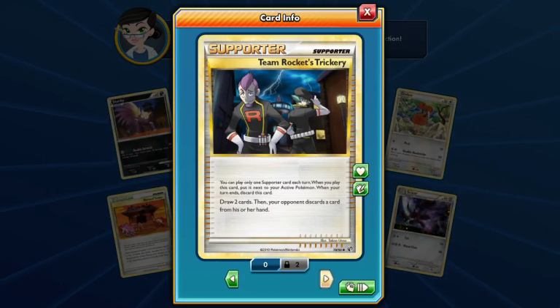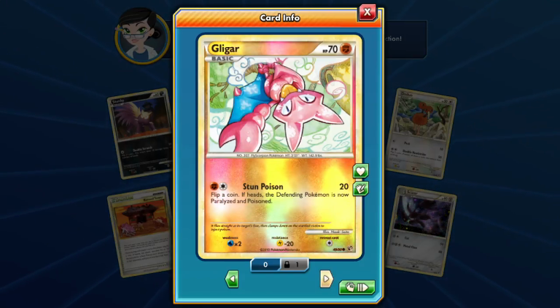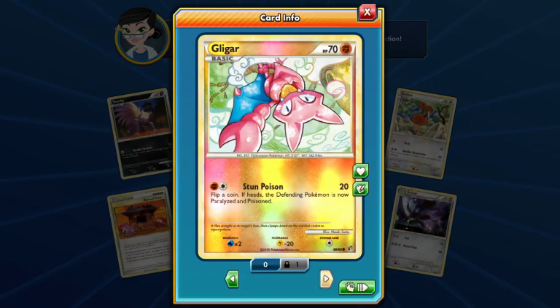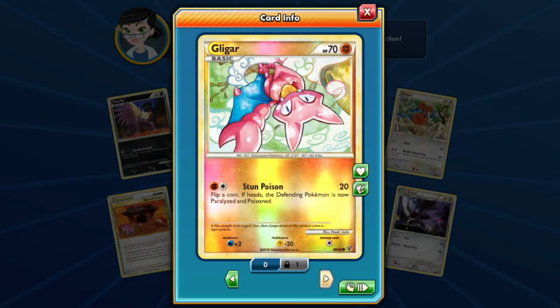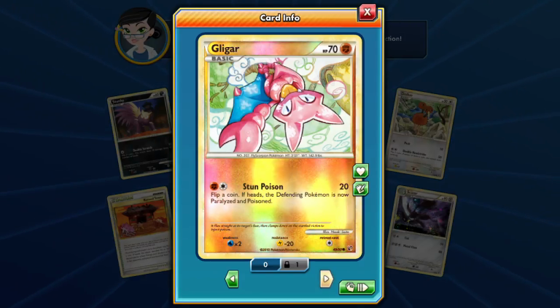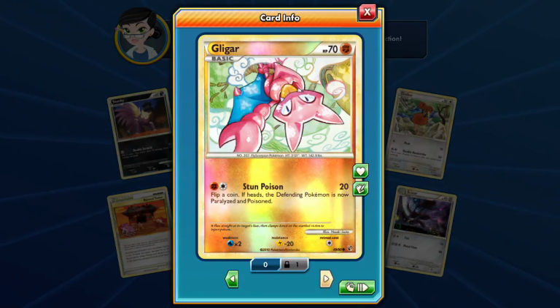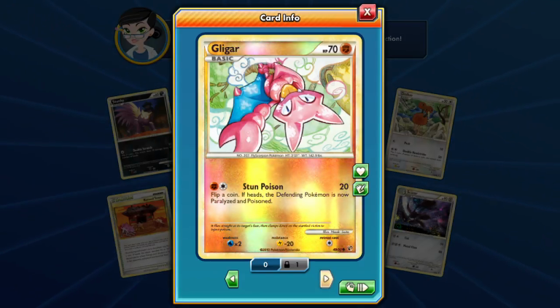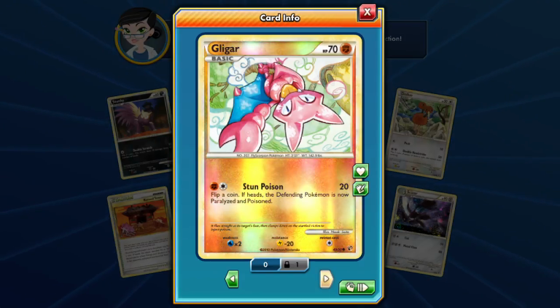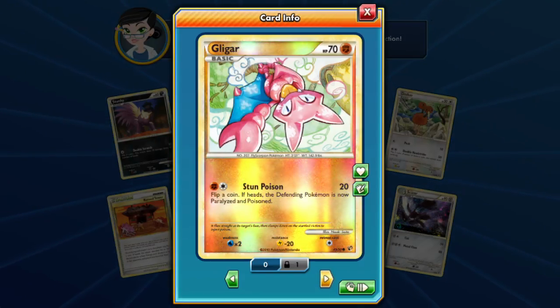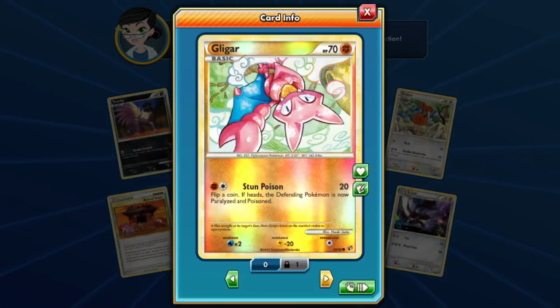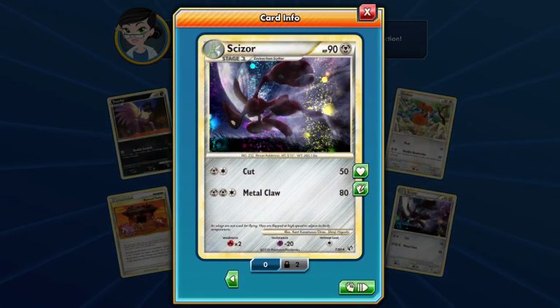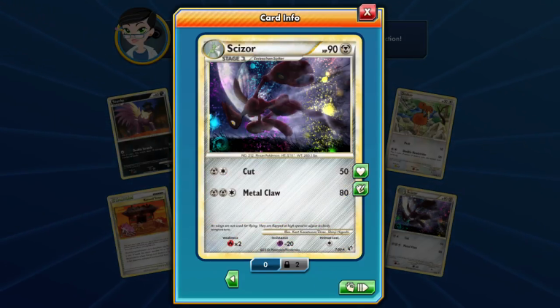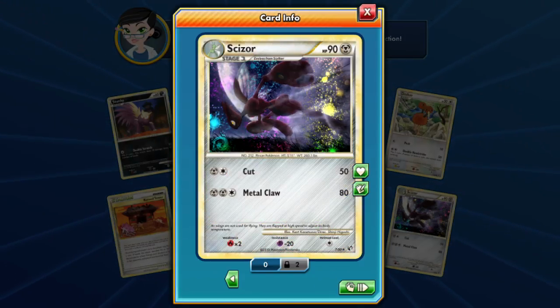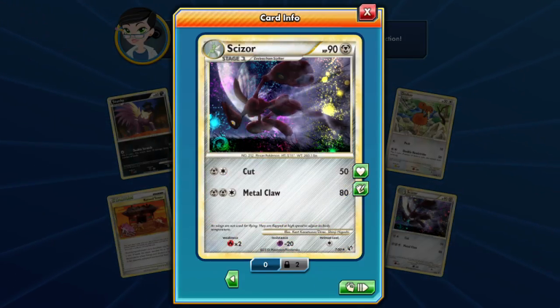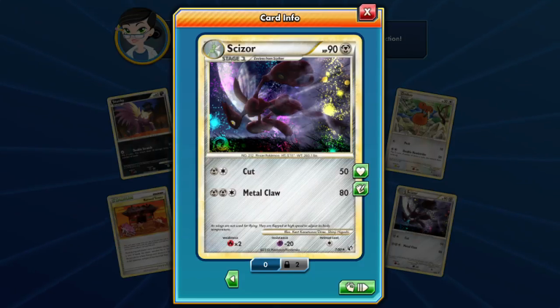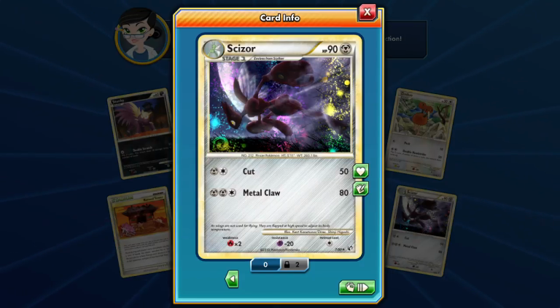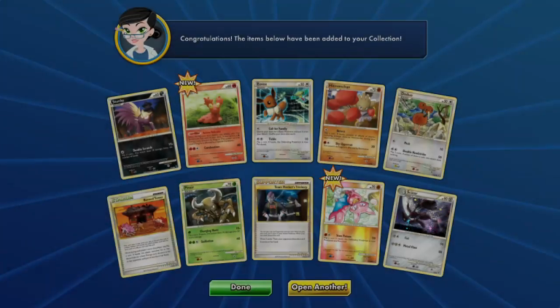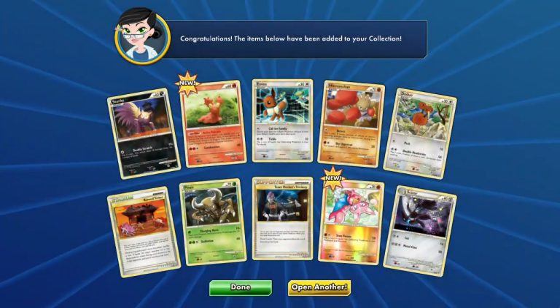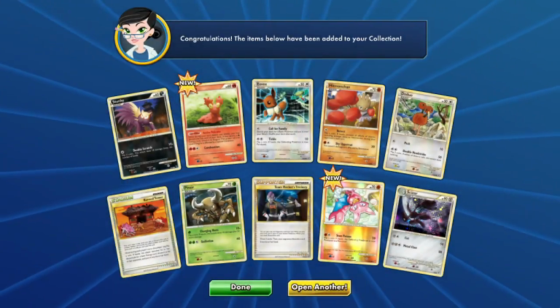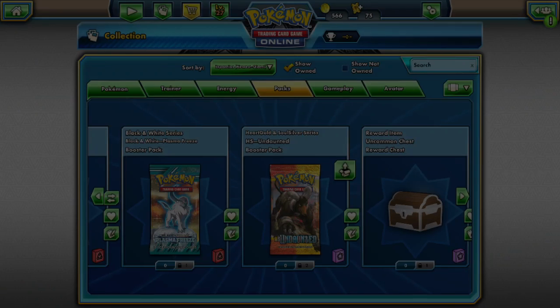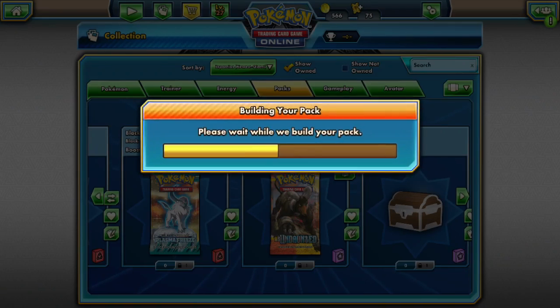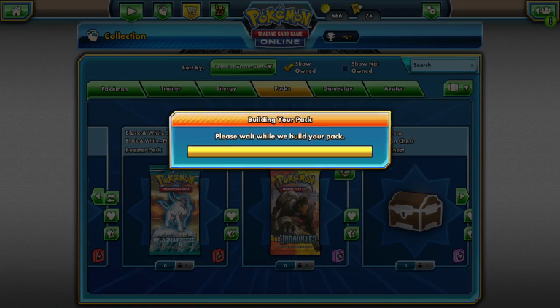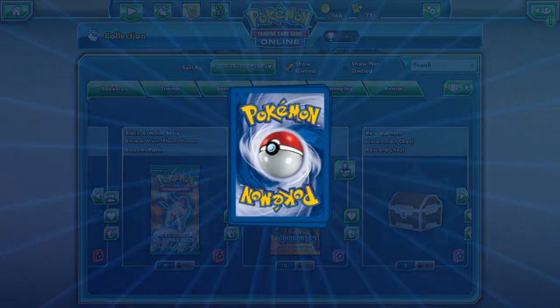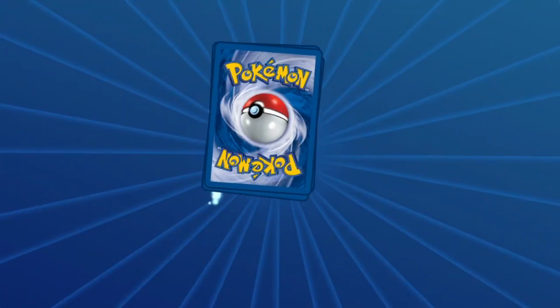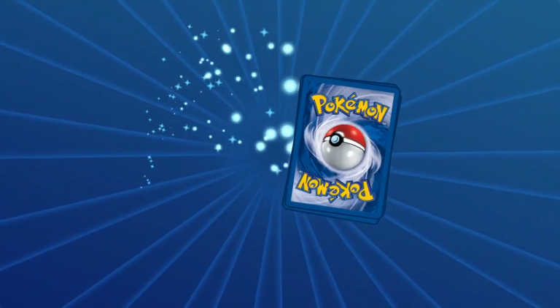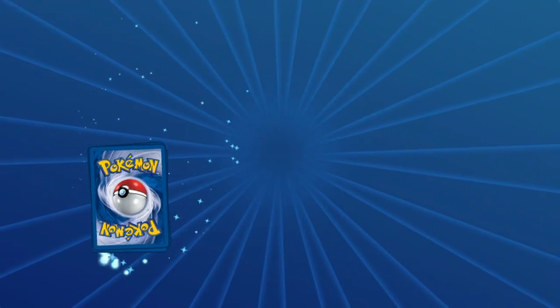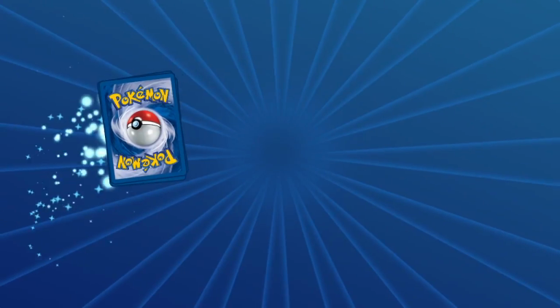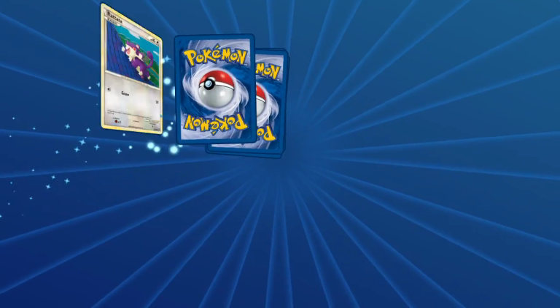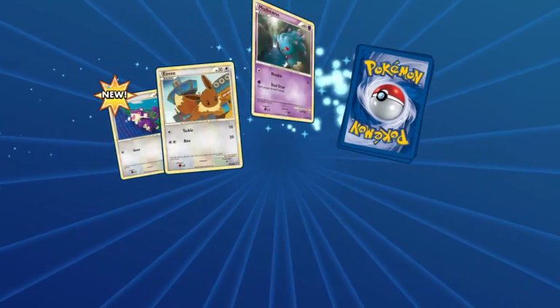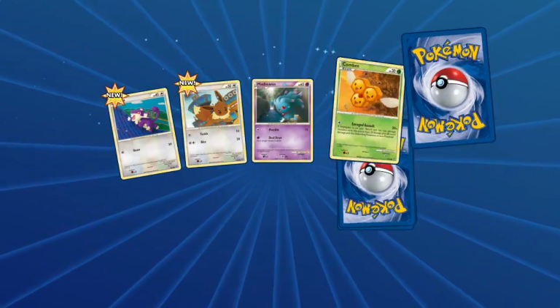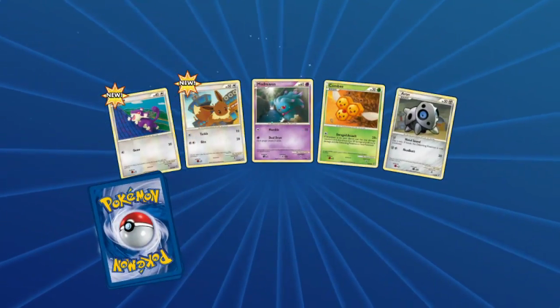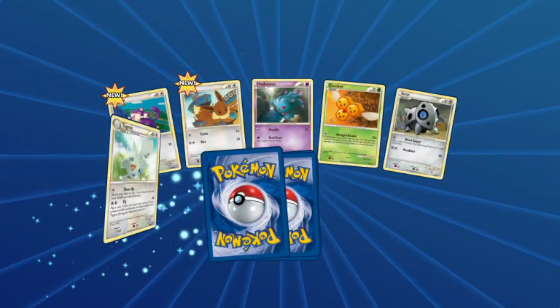A Gligar with Stun Poison — that's a really cool art — and a Scizor. So now we have two of those. Why are we getting so many duplicates? I wonder why we're getting so many duplicates.